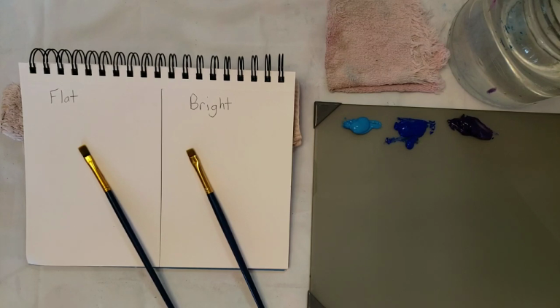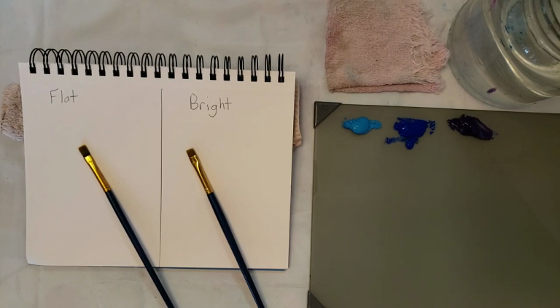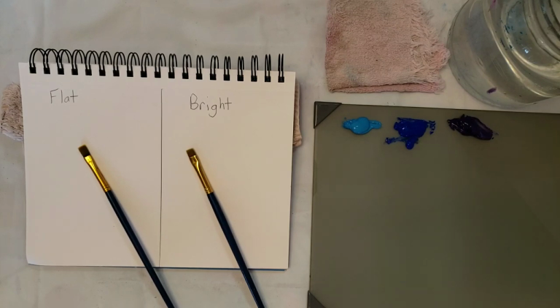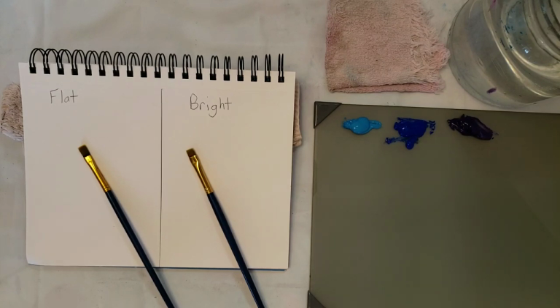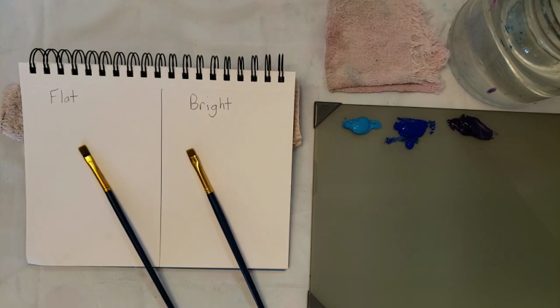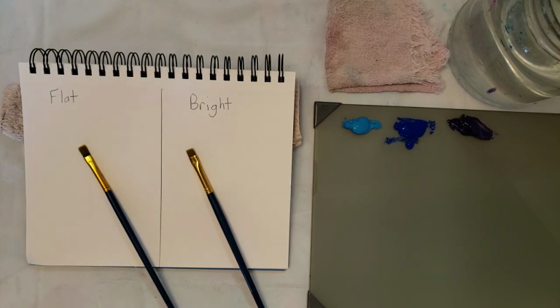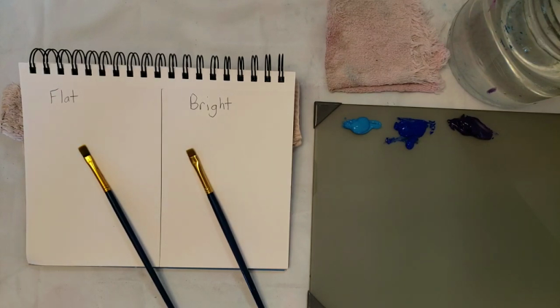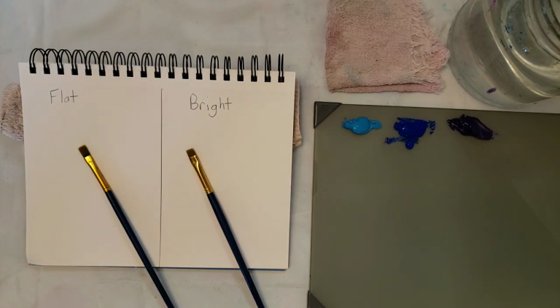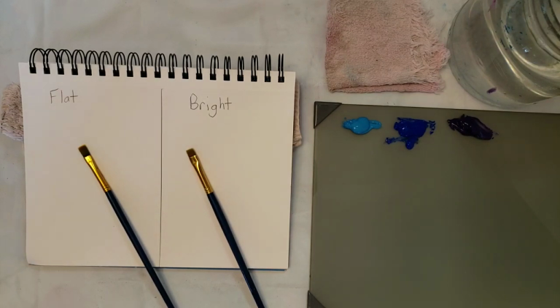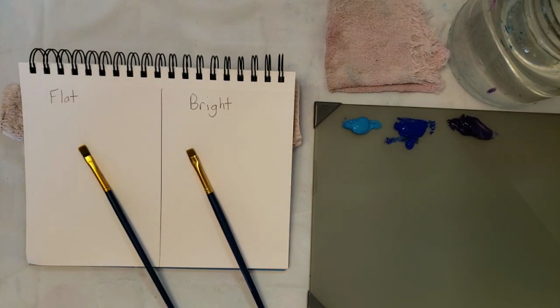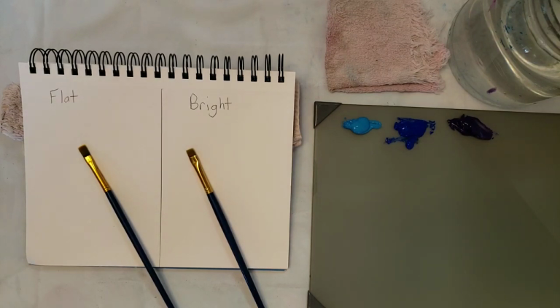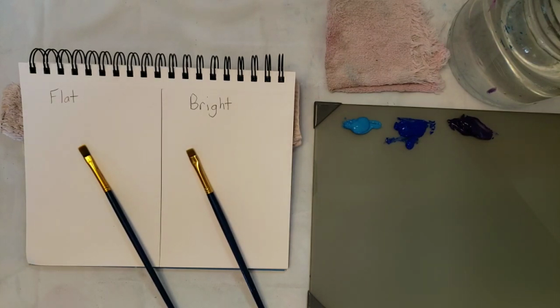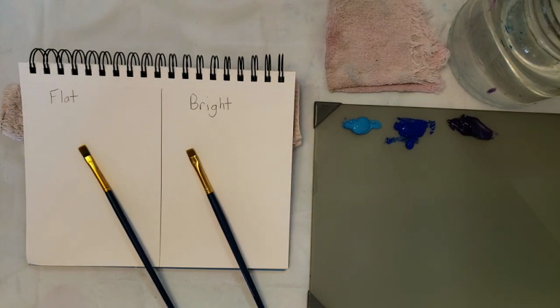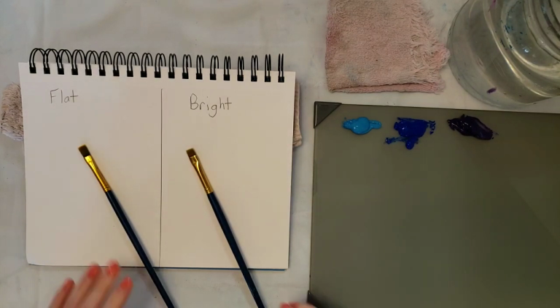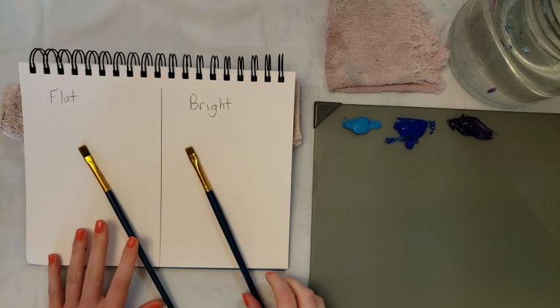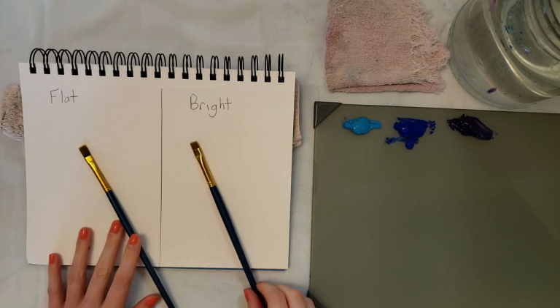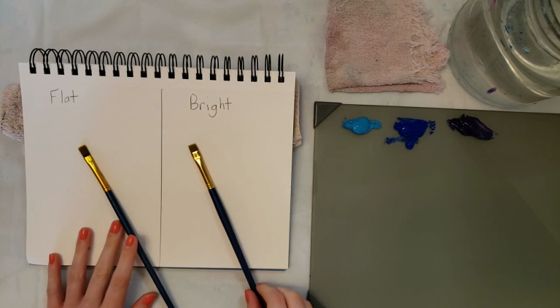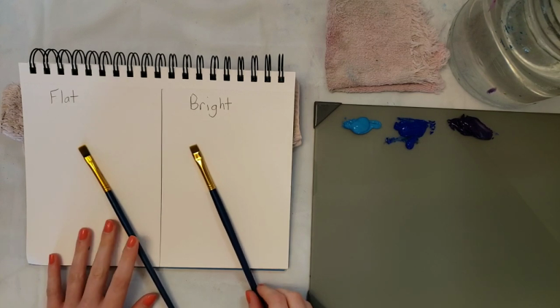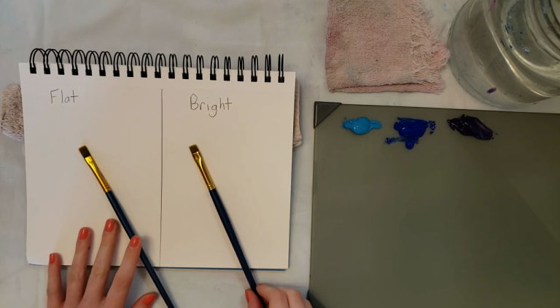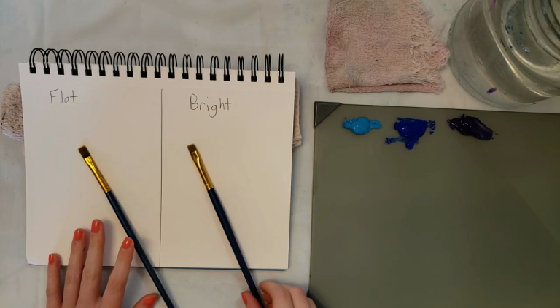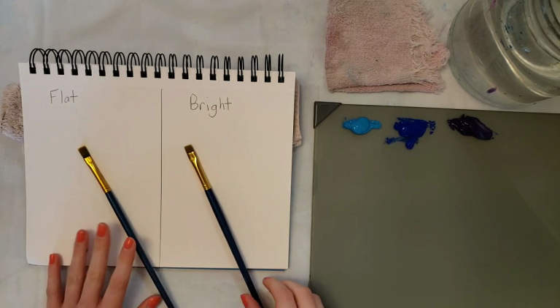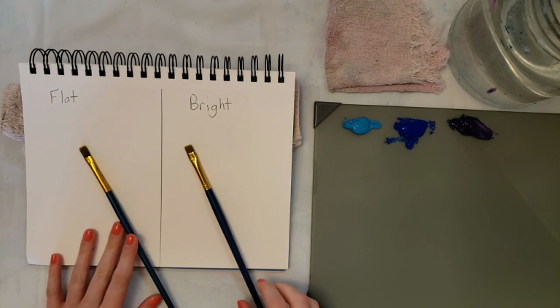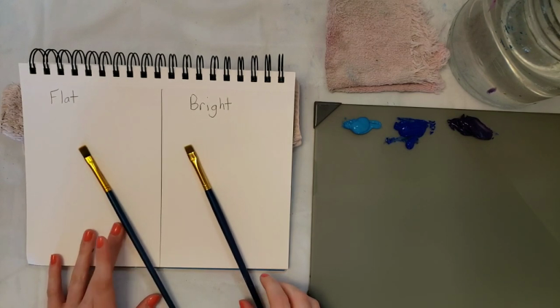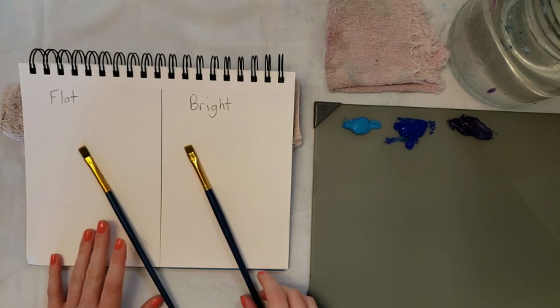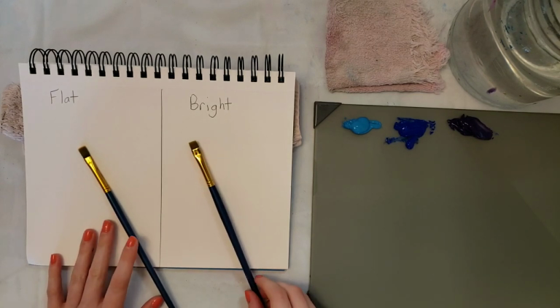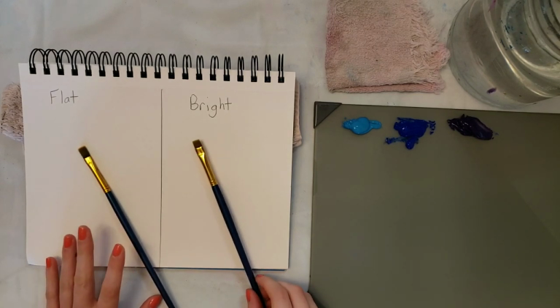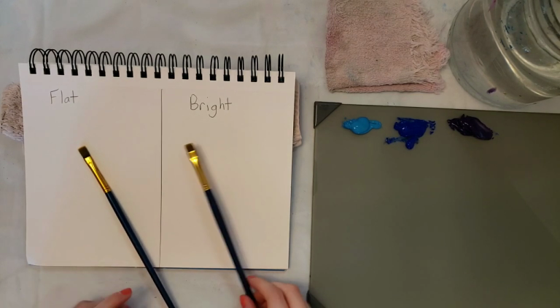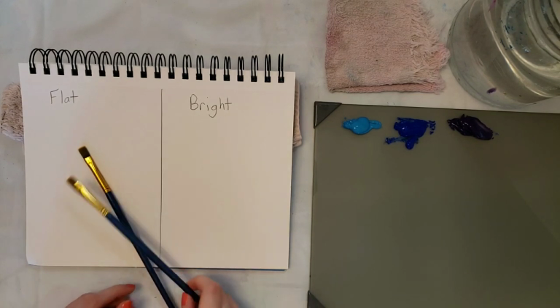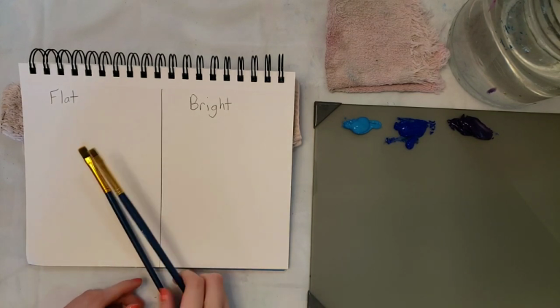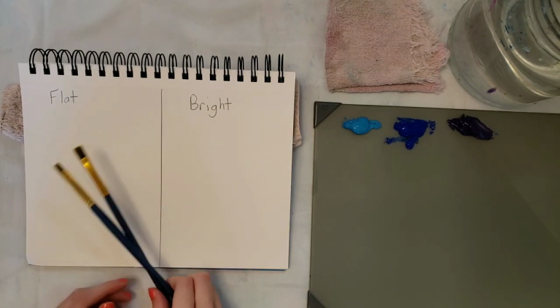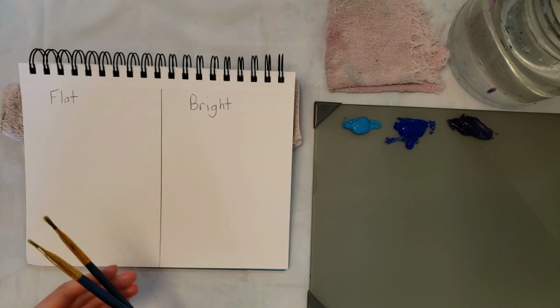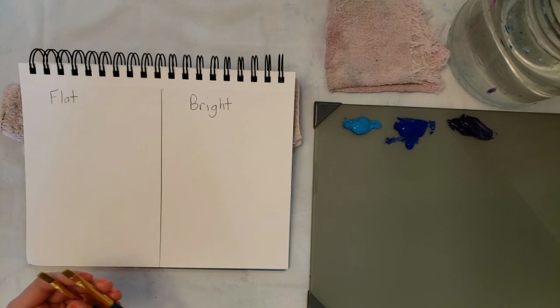Hey guys, I'm Emily Powers and in this video I'm just going to be doing a short video on differences between the flat and the bright brush and showing you how to use them.